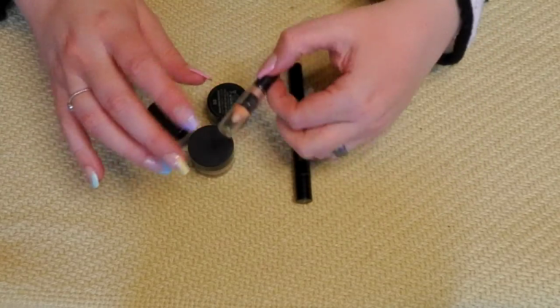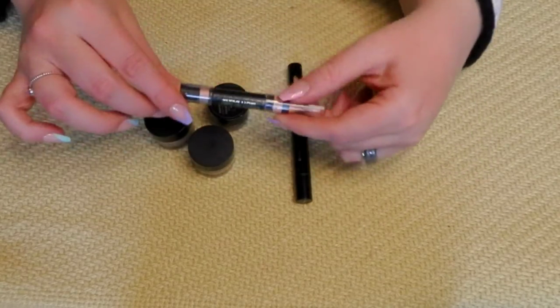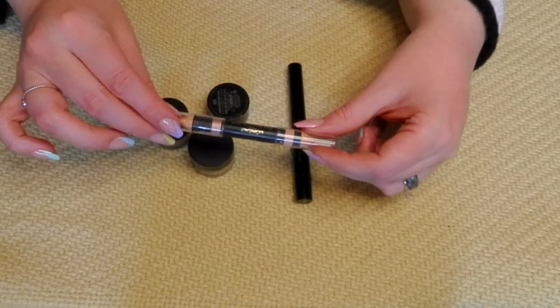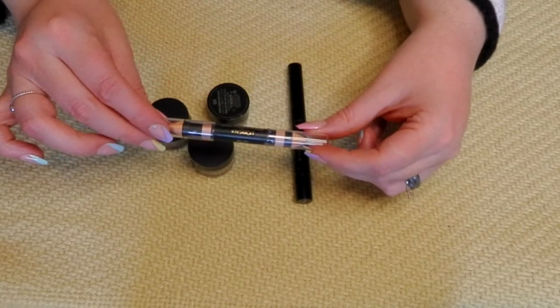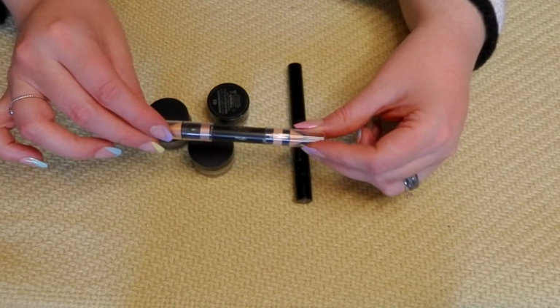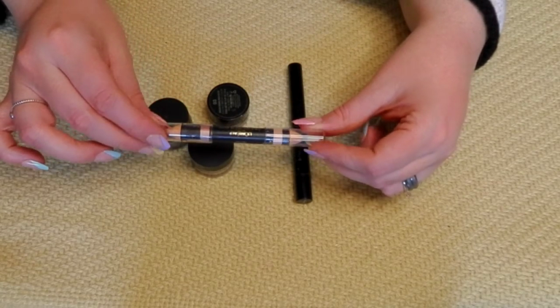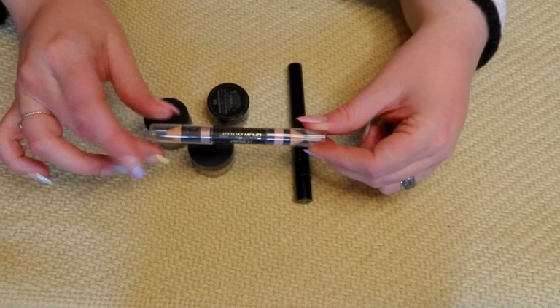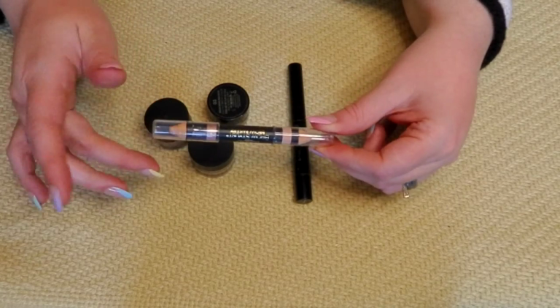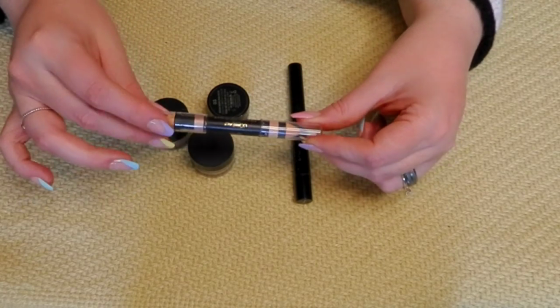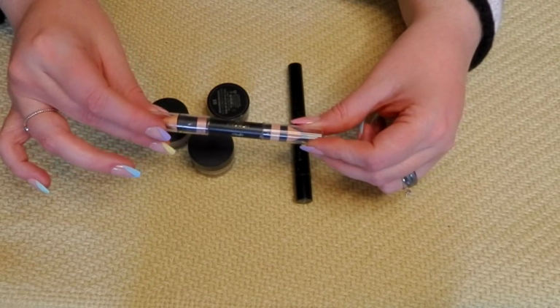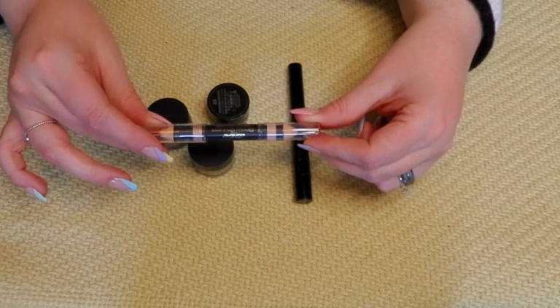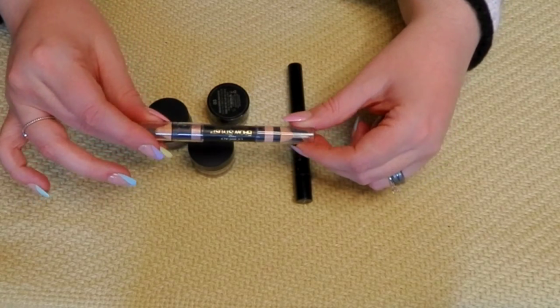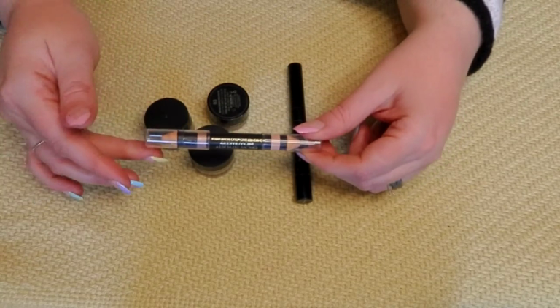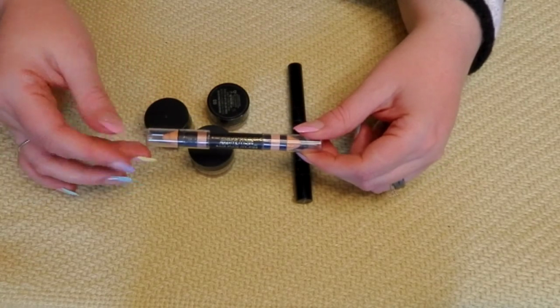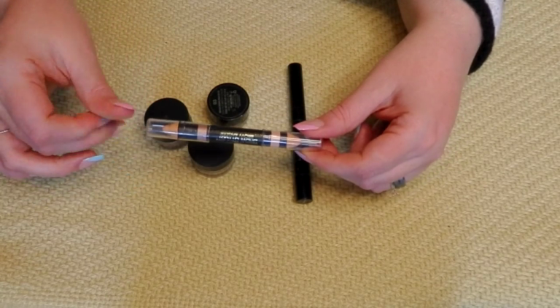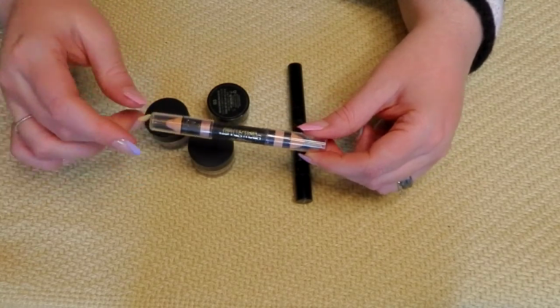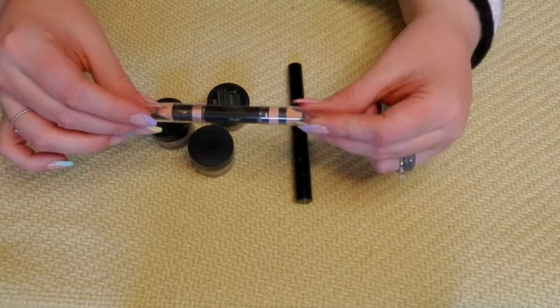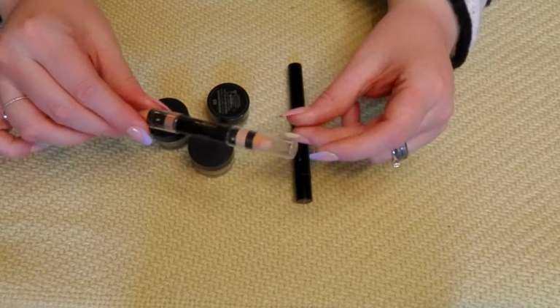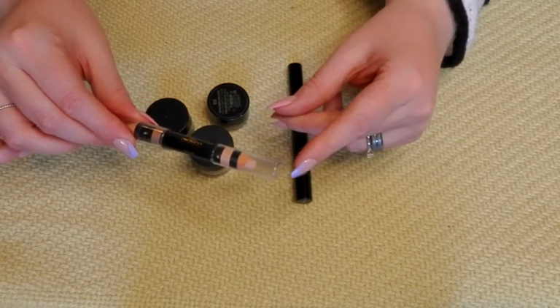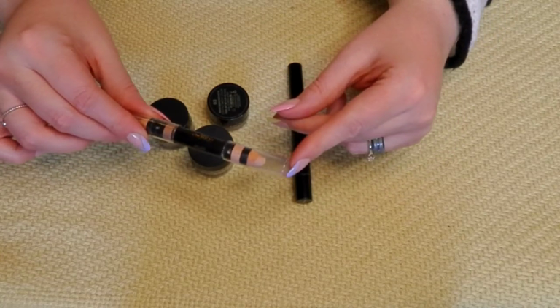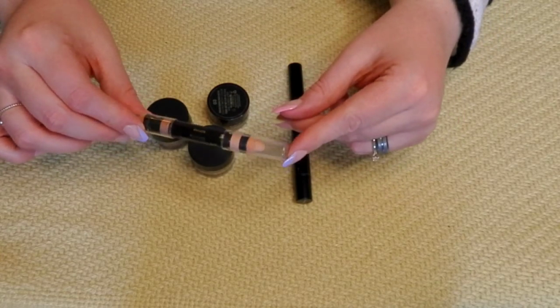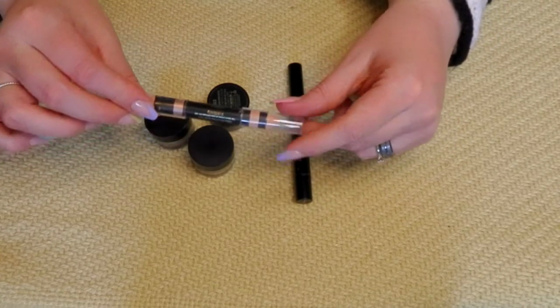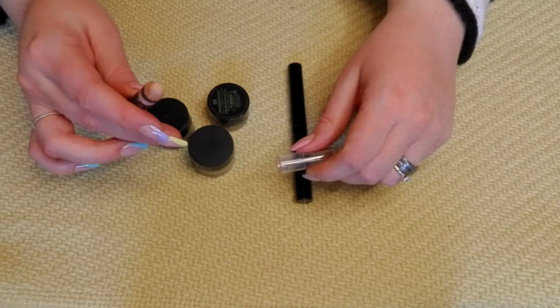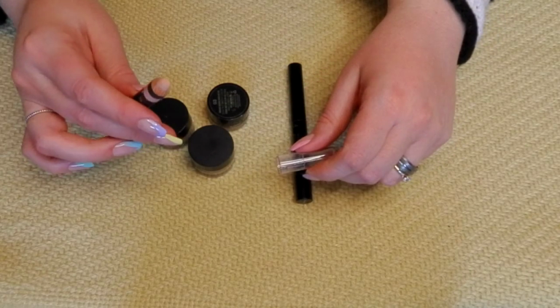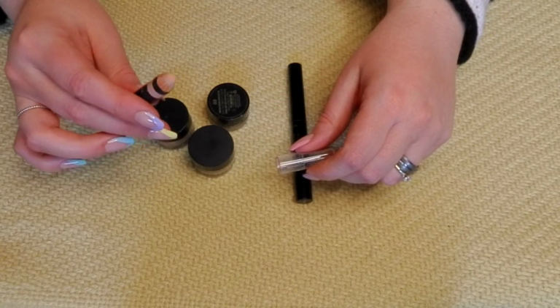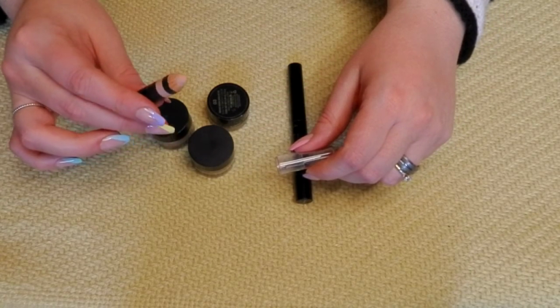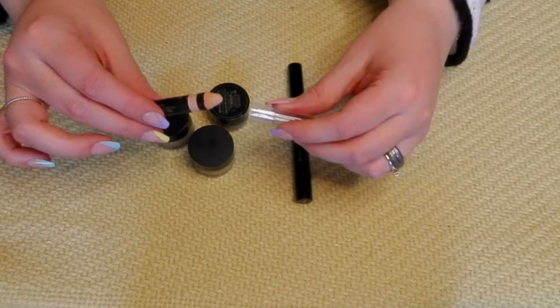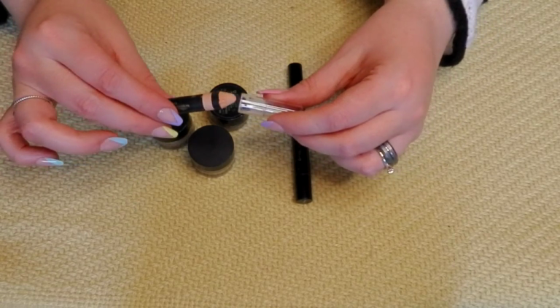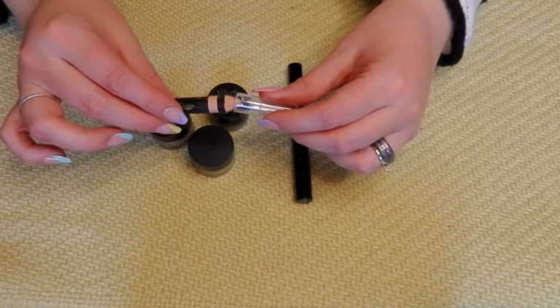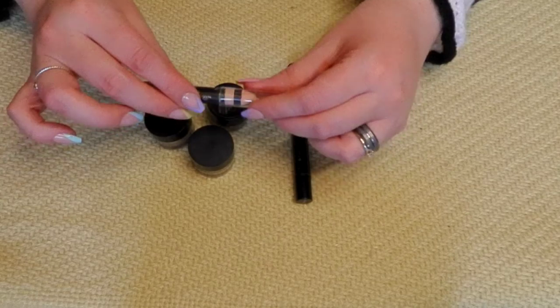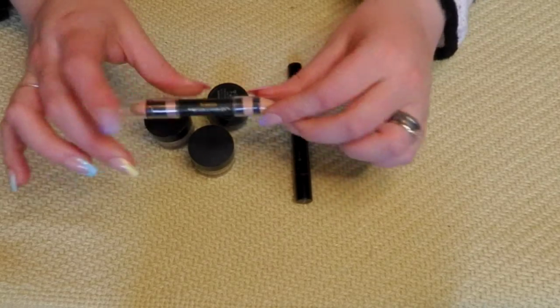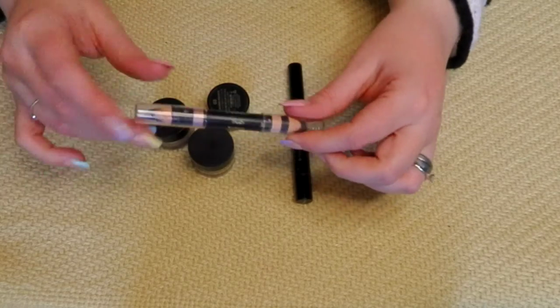I'm going to get rid of this Brow Stylist. I just don't outline my brows or highlight the brow bone much, and this side's looking a little chunky — not quite smooth like it used to be. So I am going to get rid of this. I just don't use this kind of product.